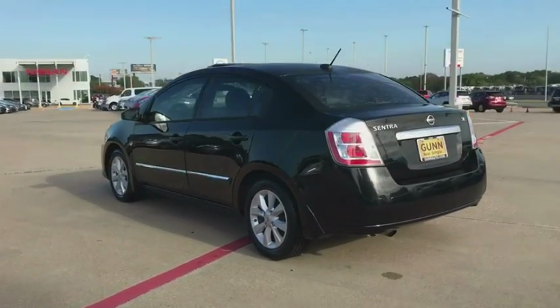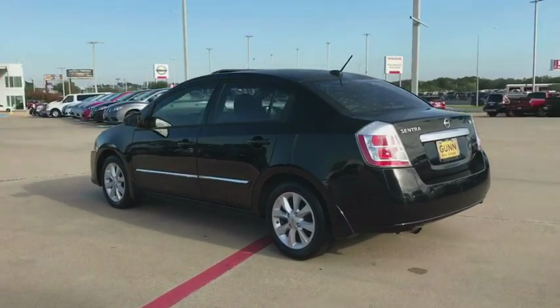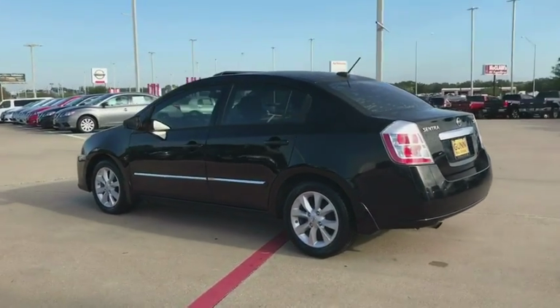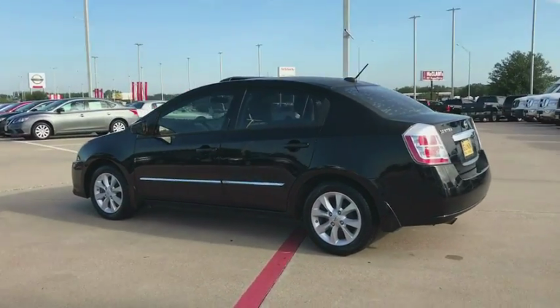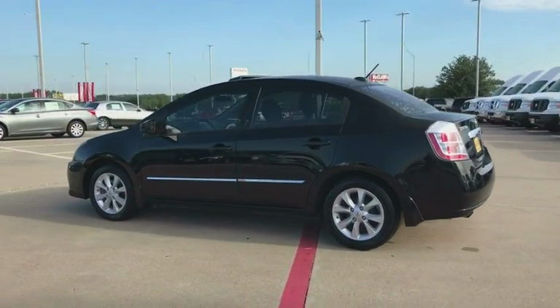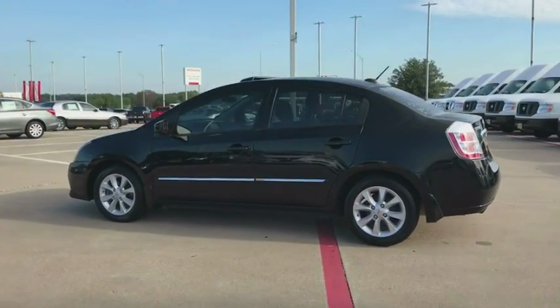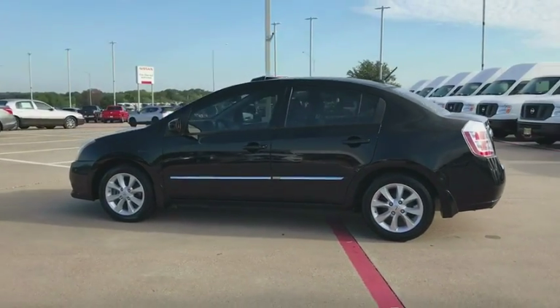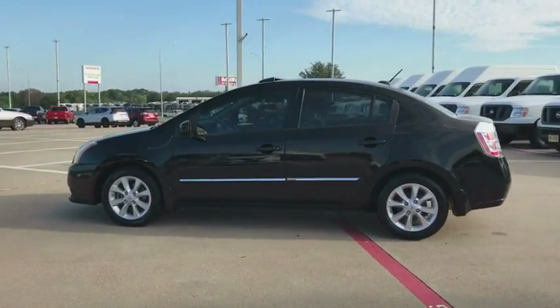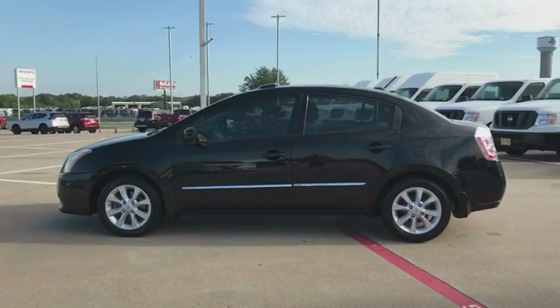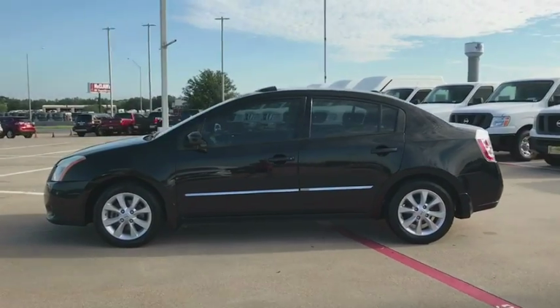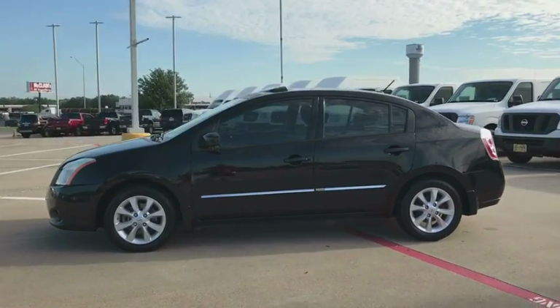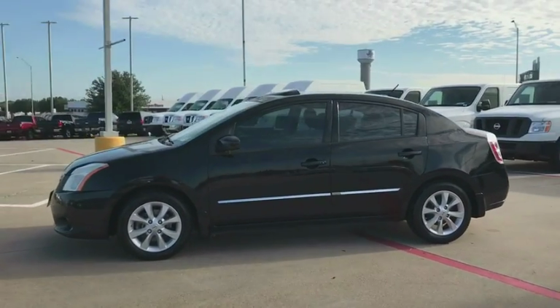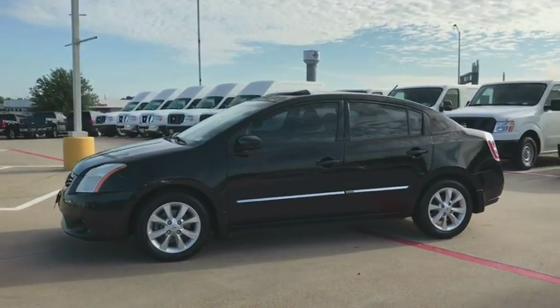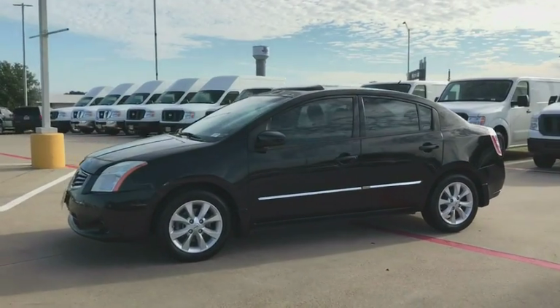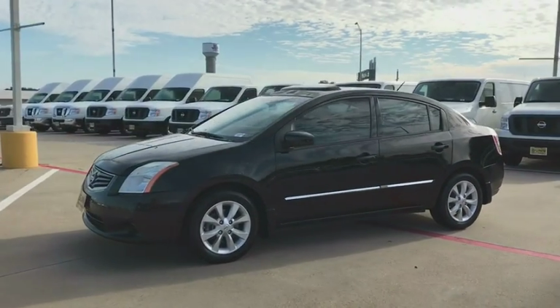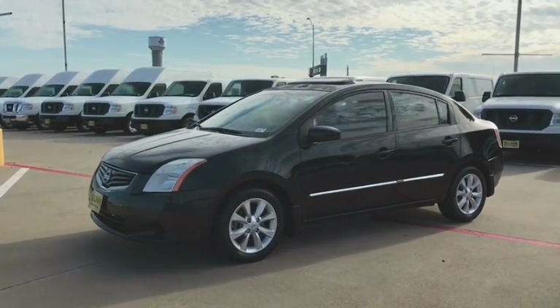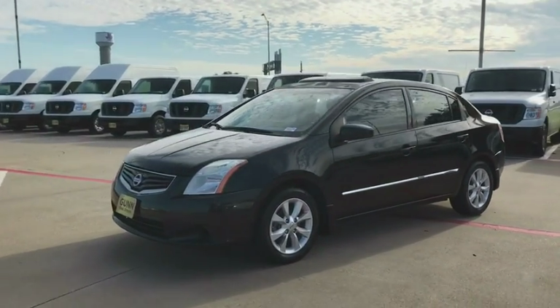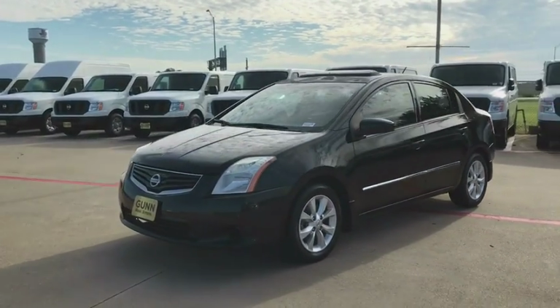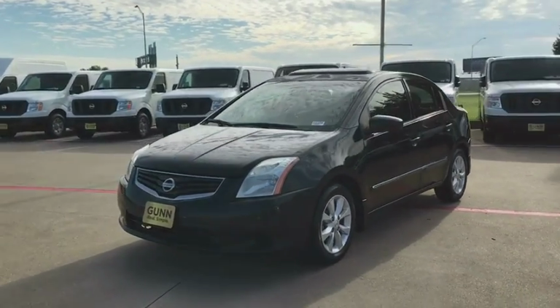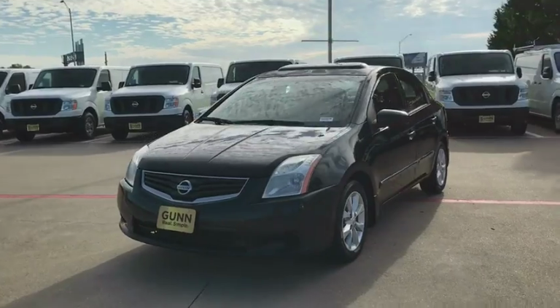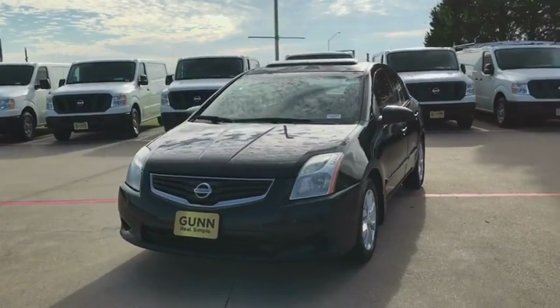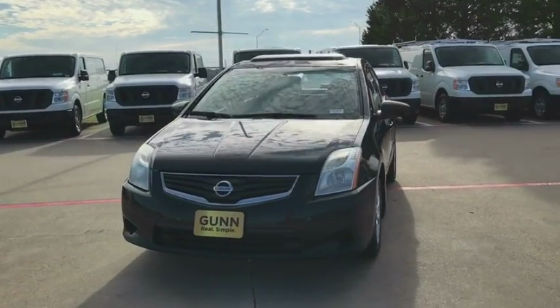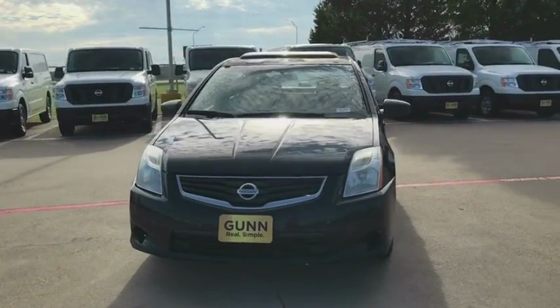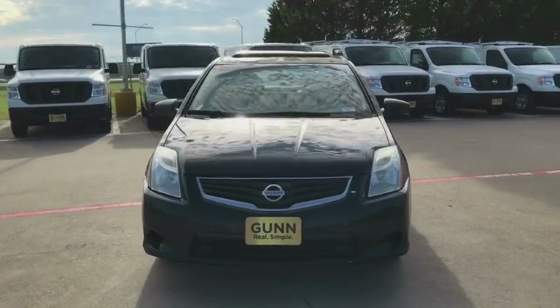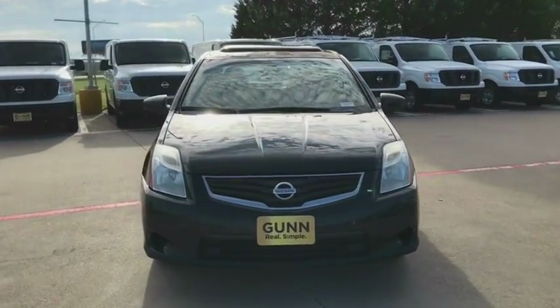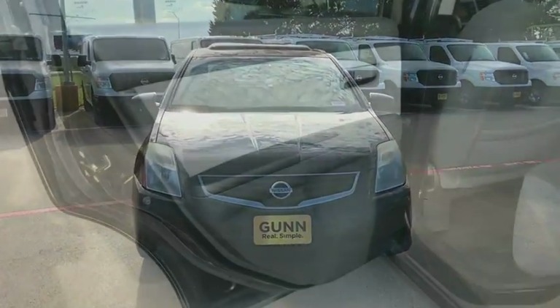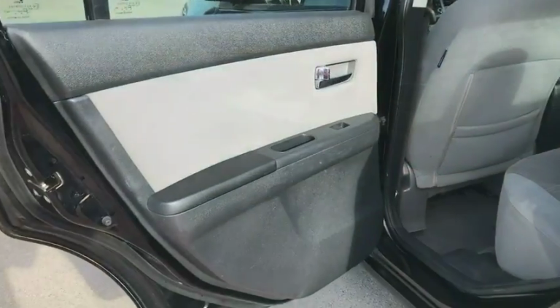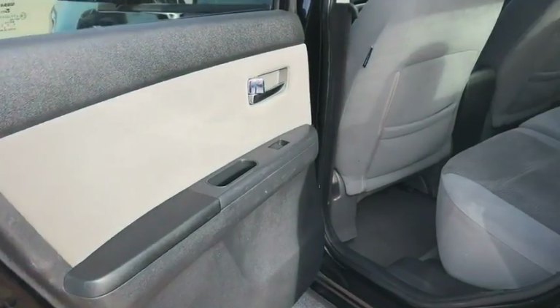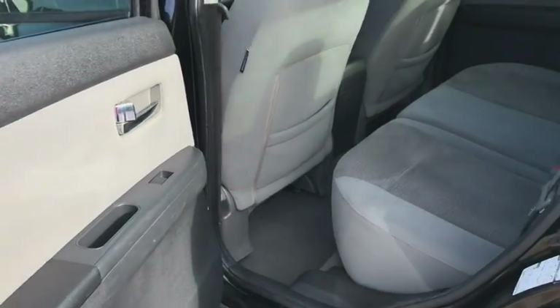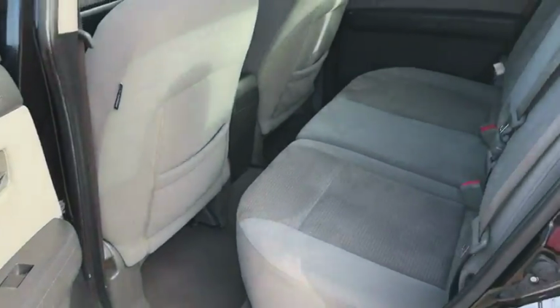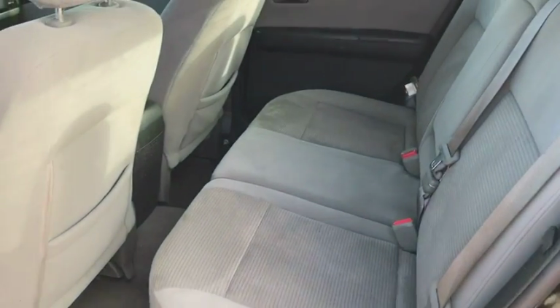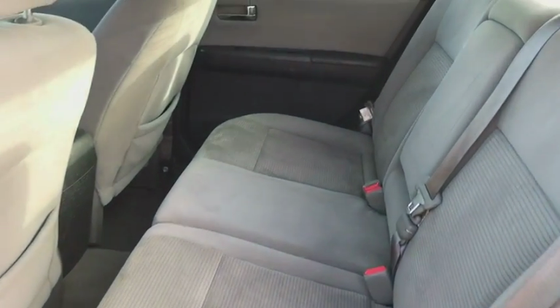Here are some of this vehicle's great options: stability control, traction control, anti-lock braking system, keyless entry, steering wheel audio controls, leather-wrapped steering wheel, Bluetooth, adjustable steering wheel, power steering, keyless start, aluminum wheels.